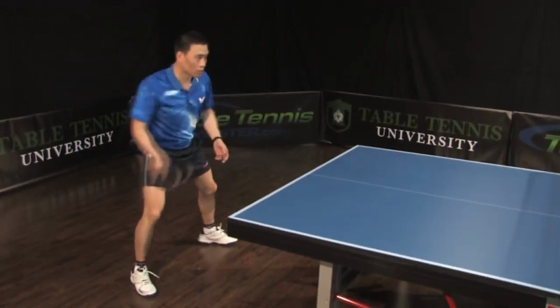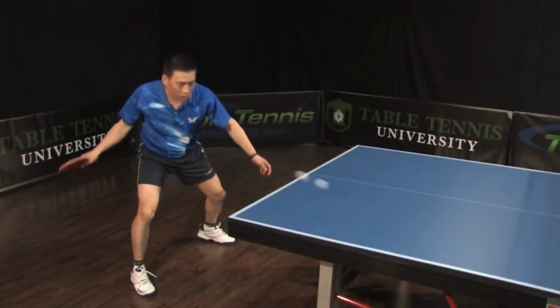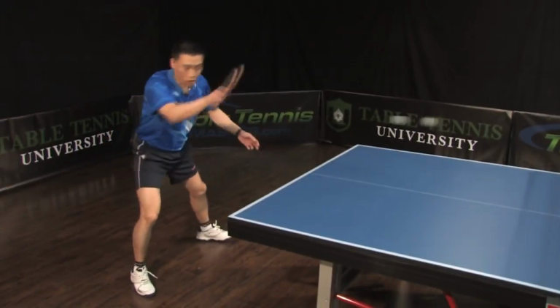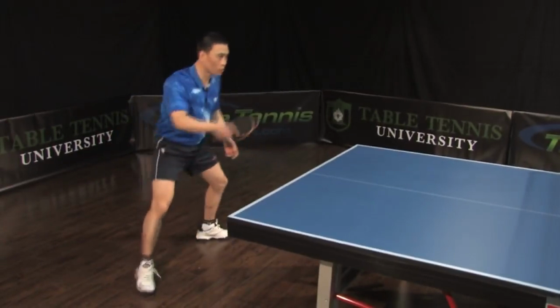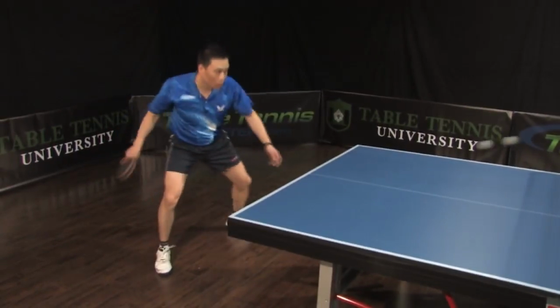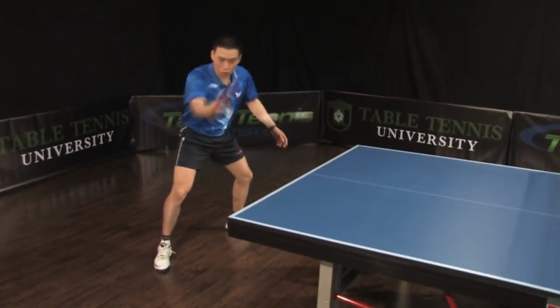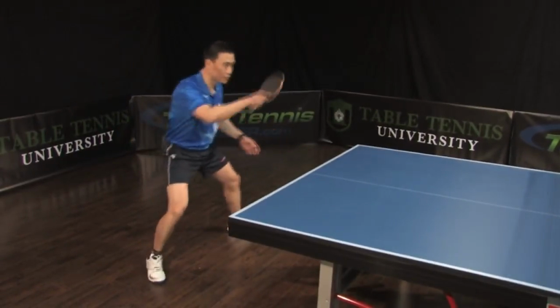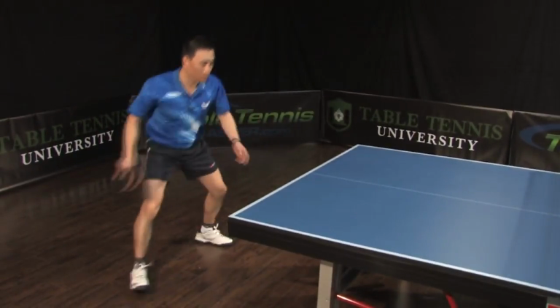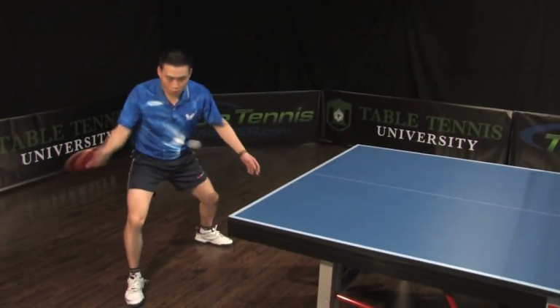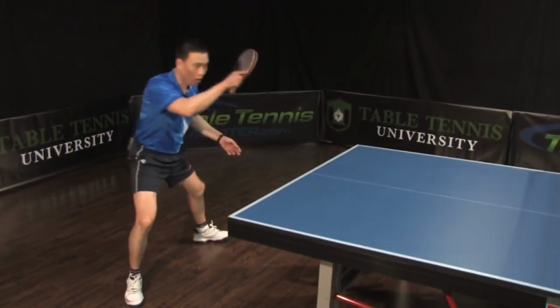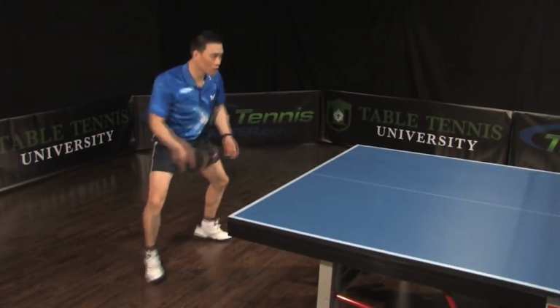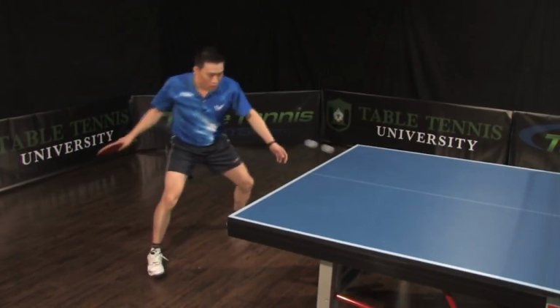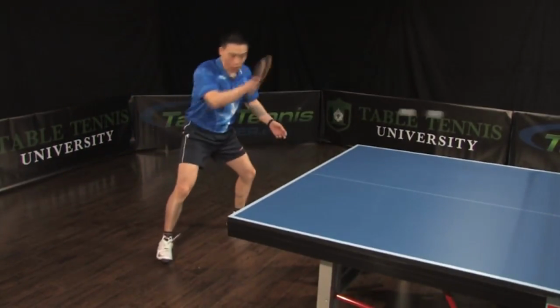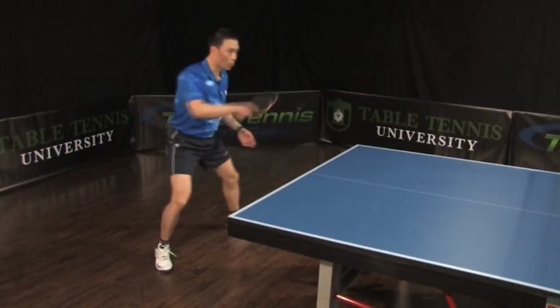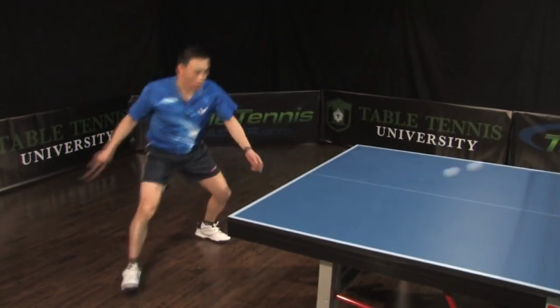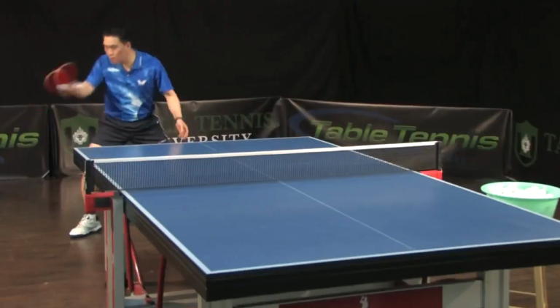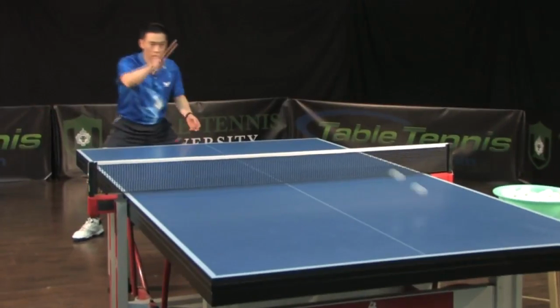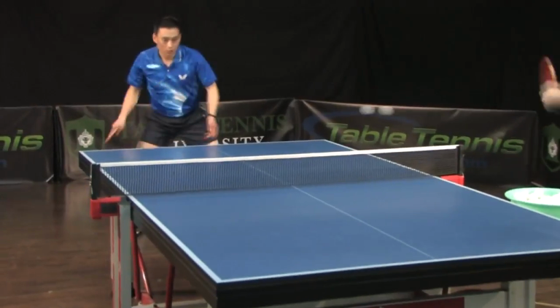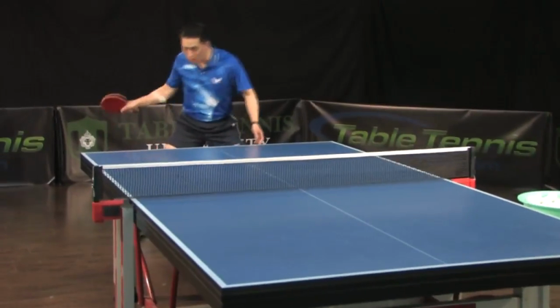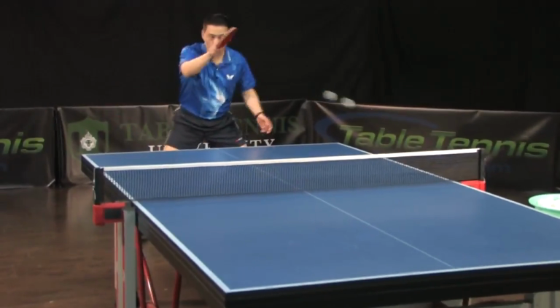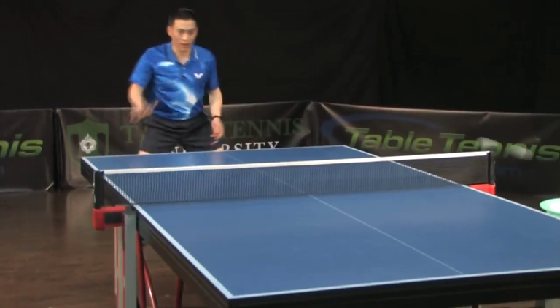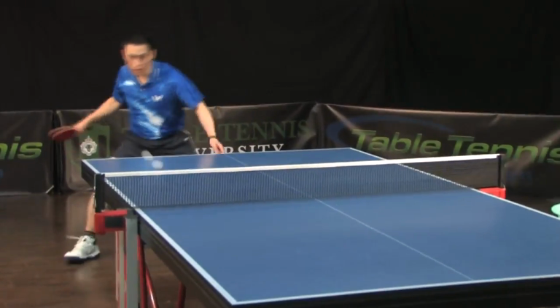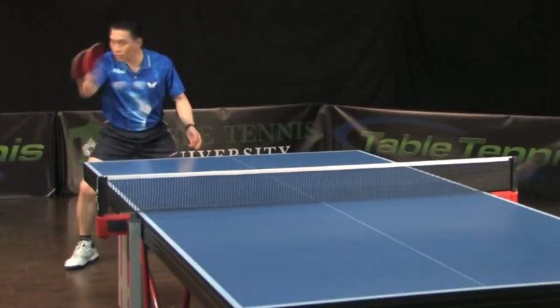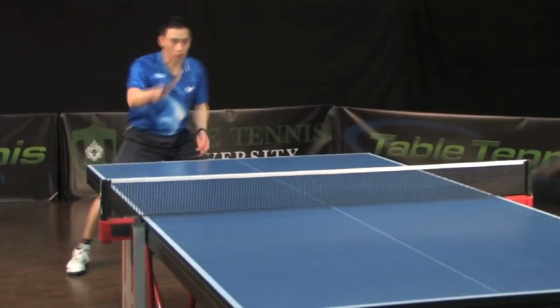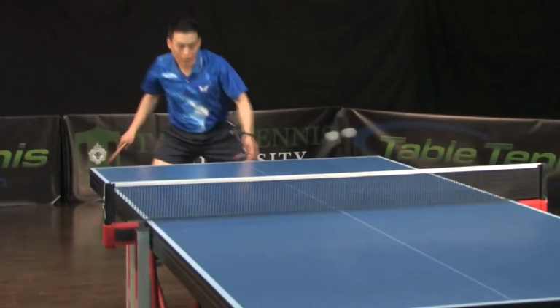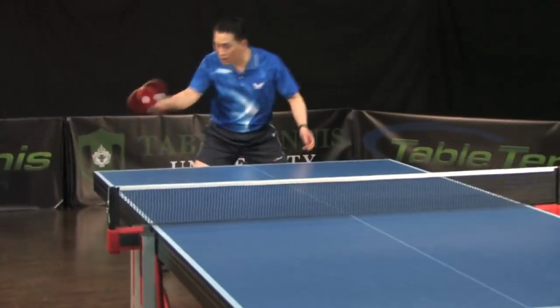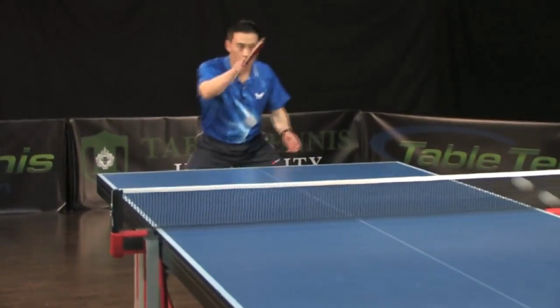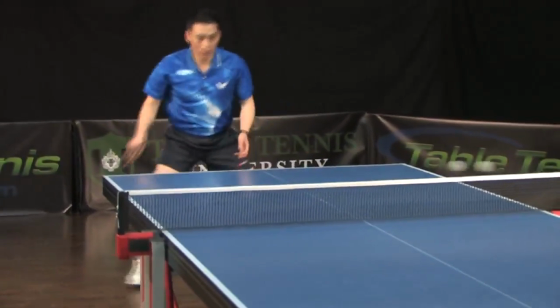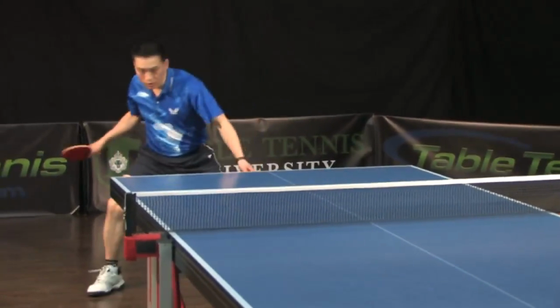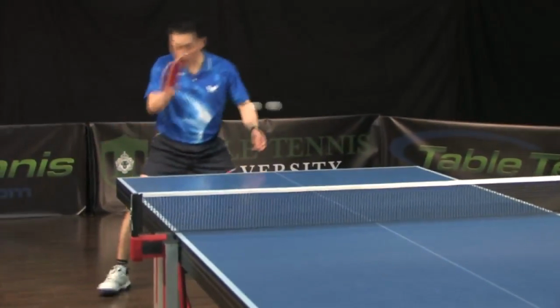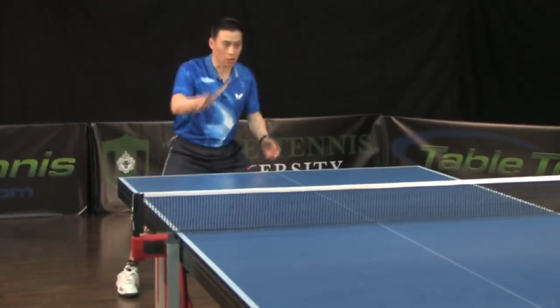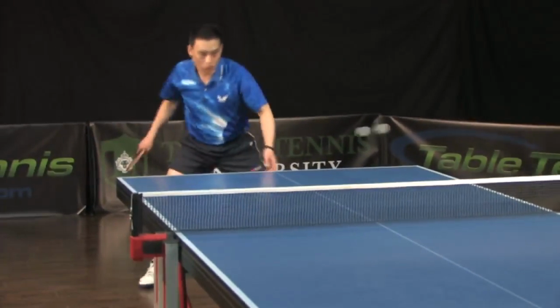Remember to control the ball. You don't have to hit the ball too hard. Try to rally more — we need to control.